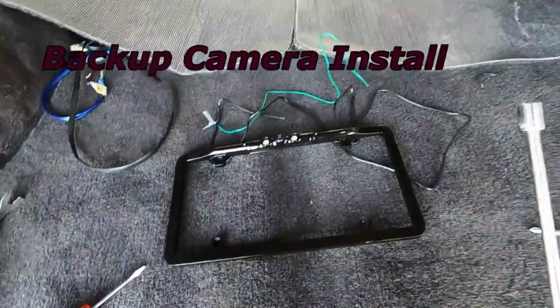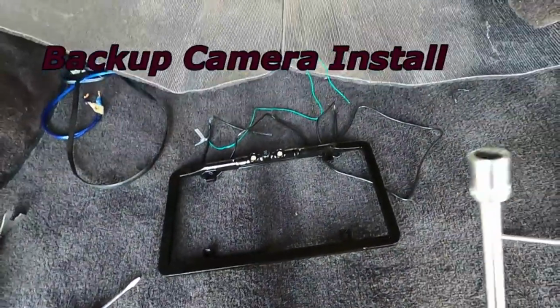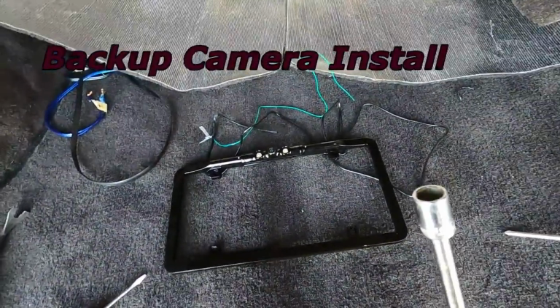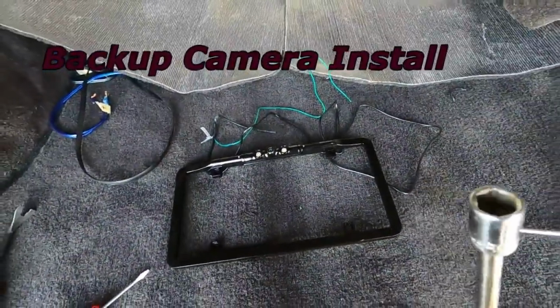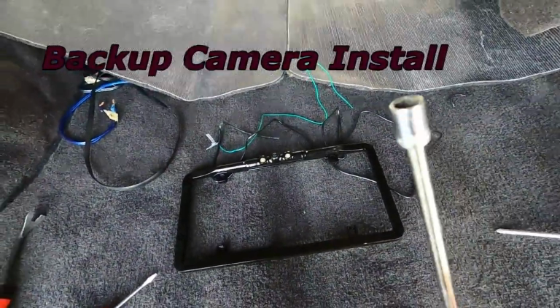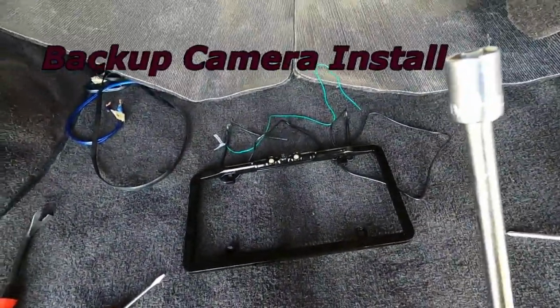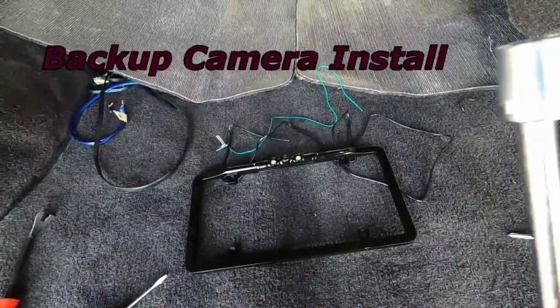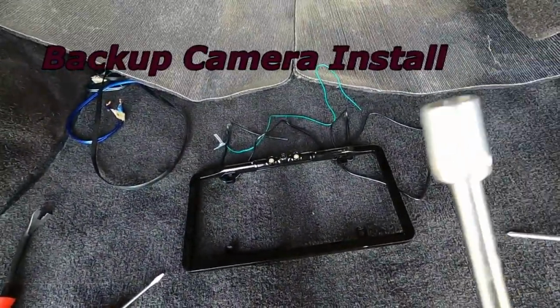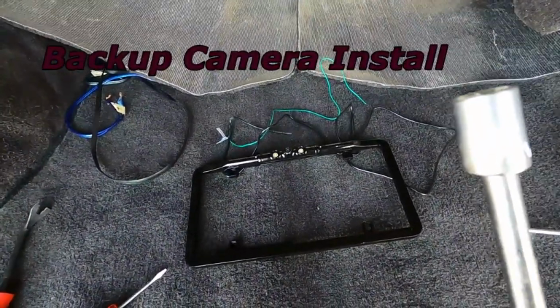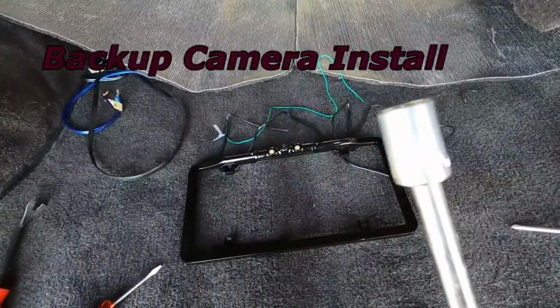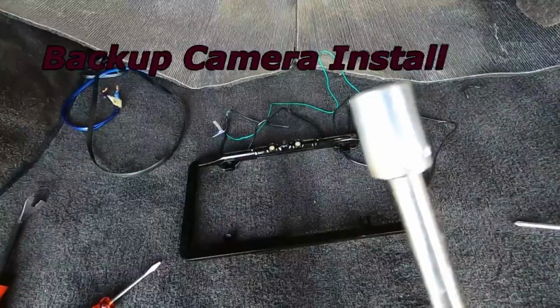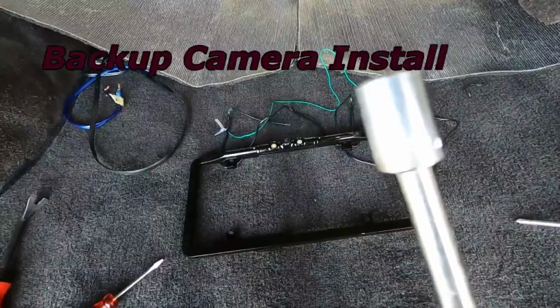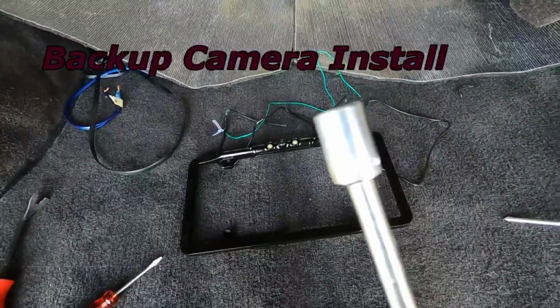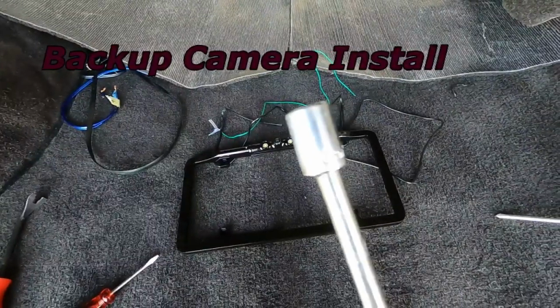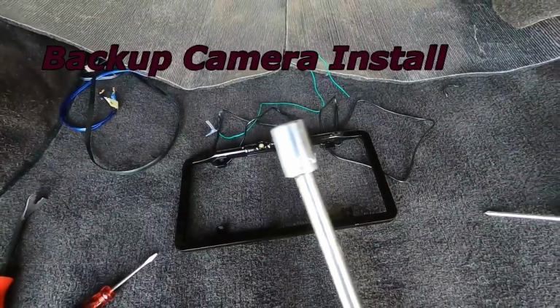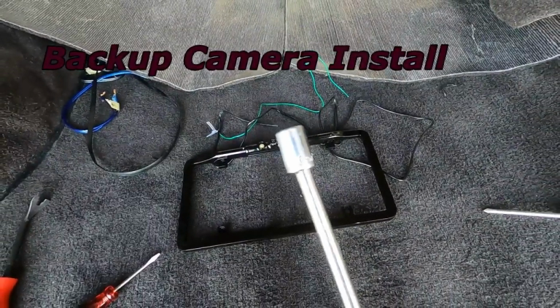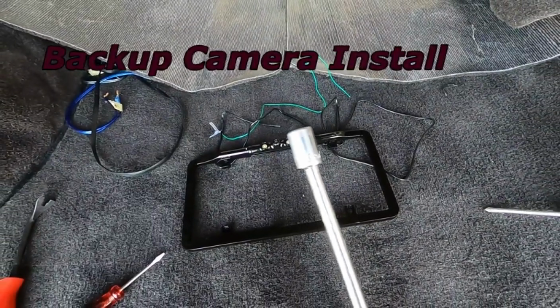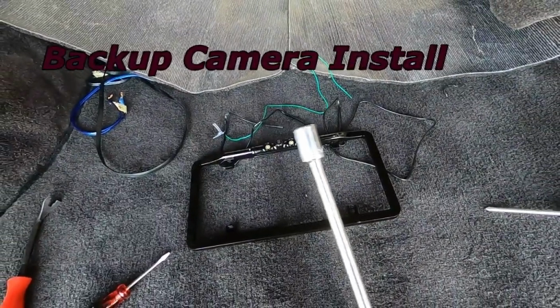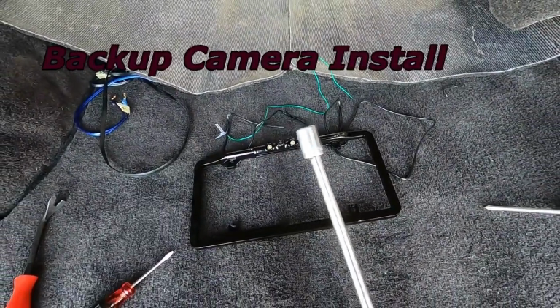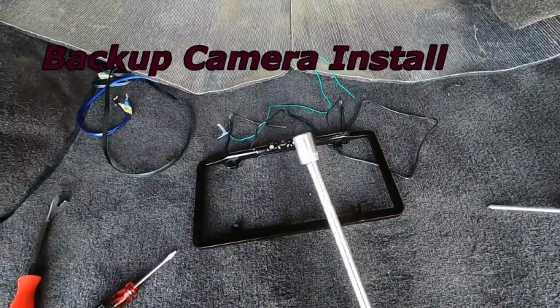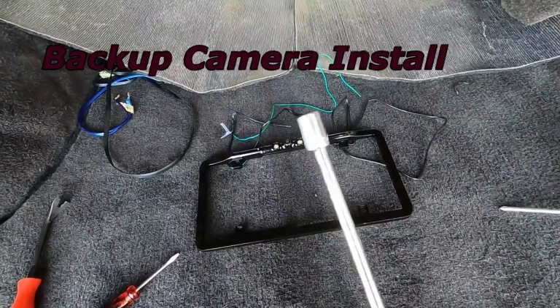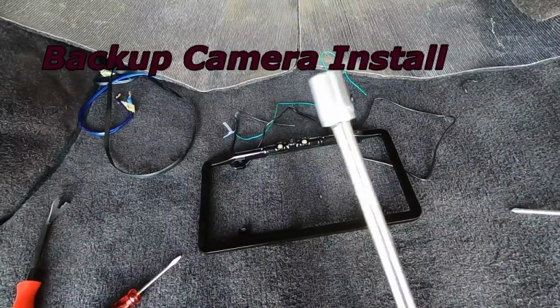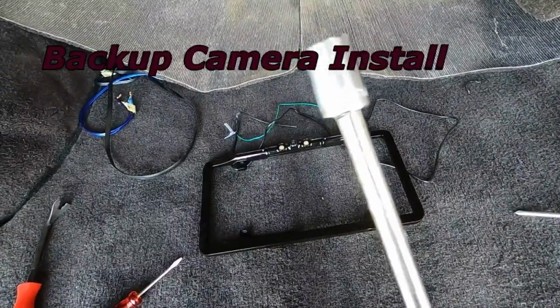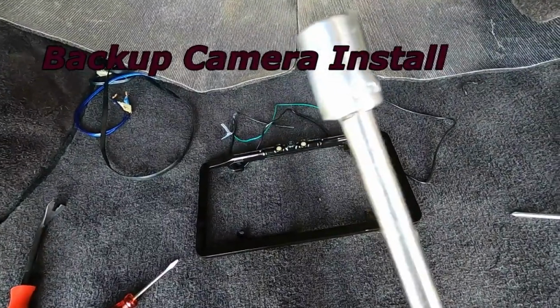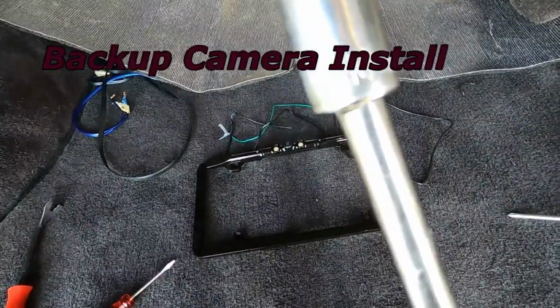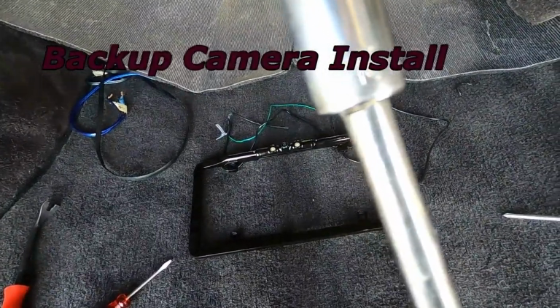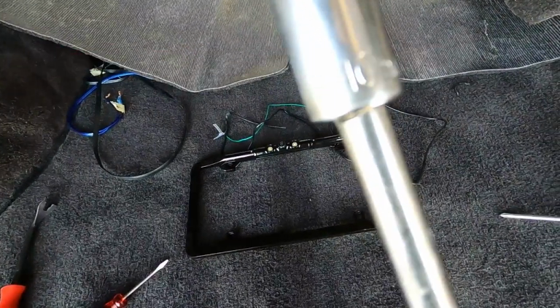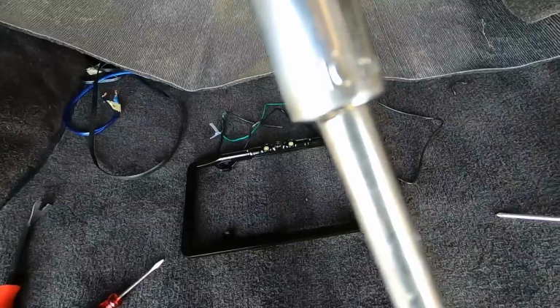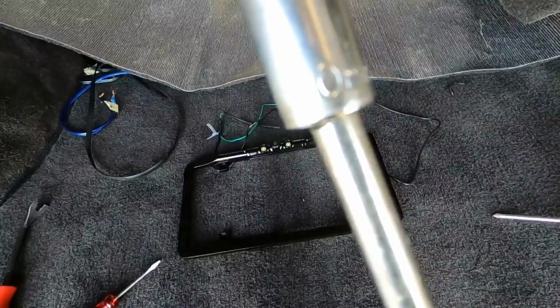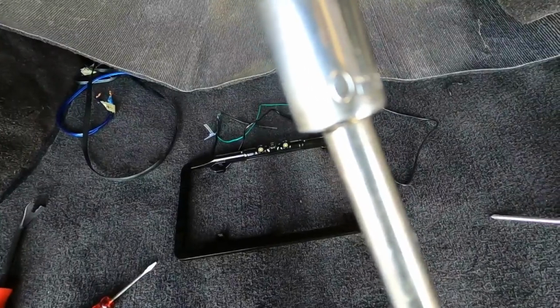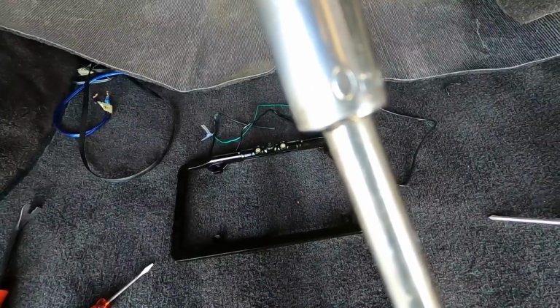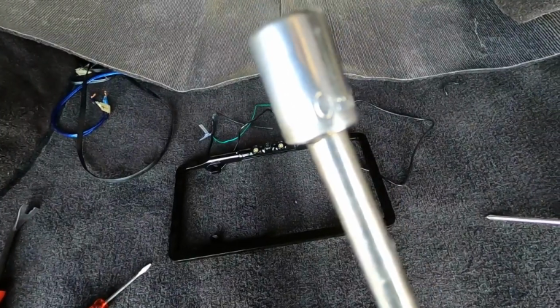Hey everyone, this is Mike from Mike's Do It Yourself. Today I want to show you how to put in a backup camera for a 2000 Toyota 4Runner.